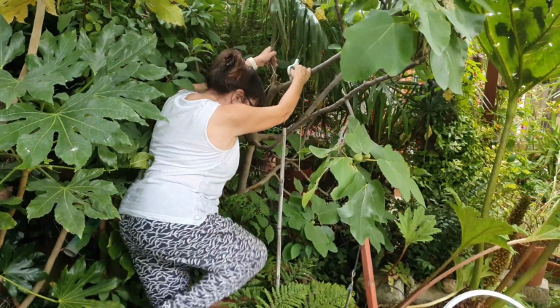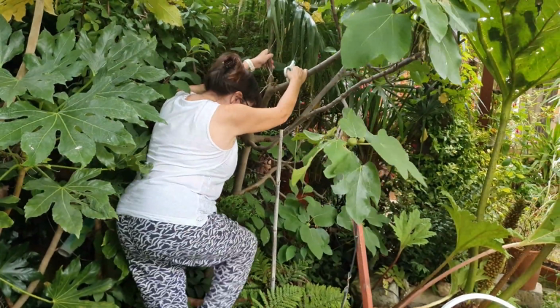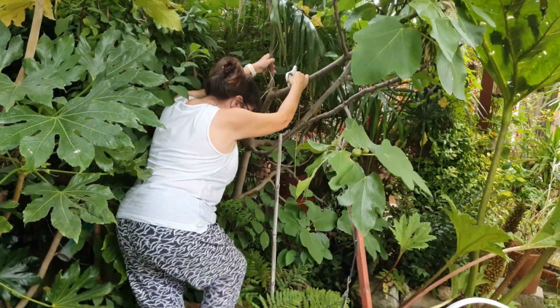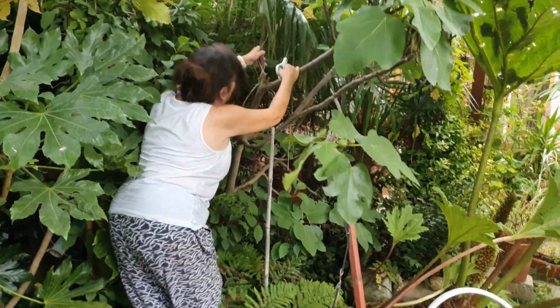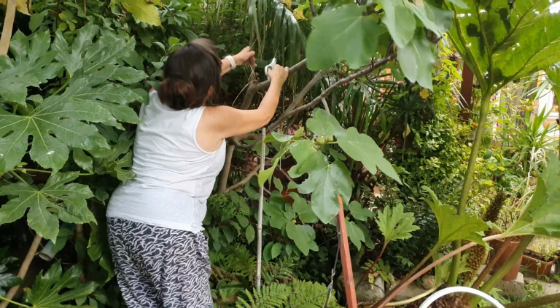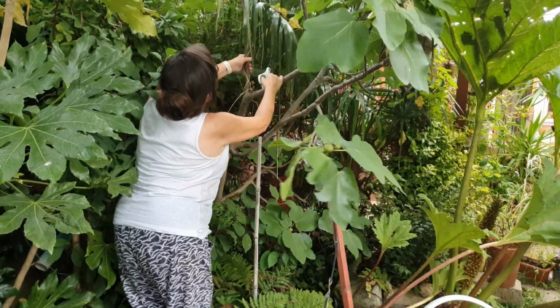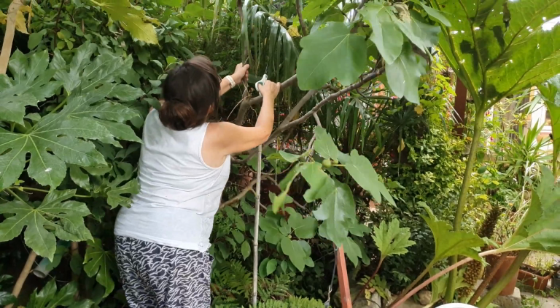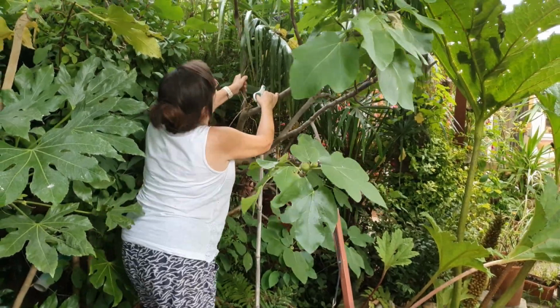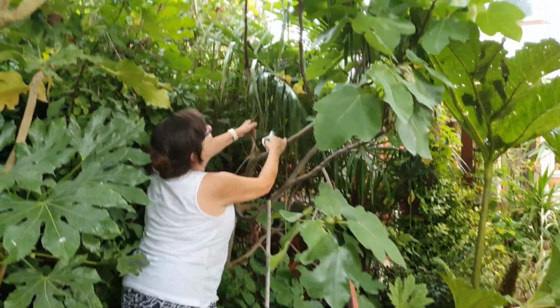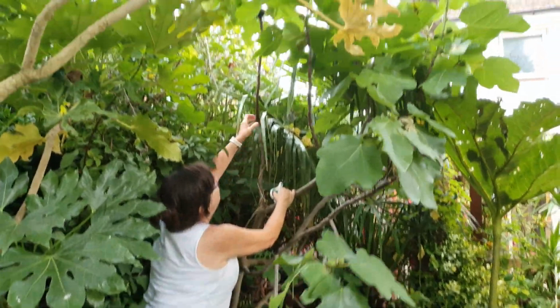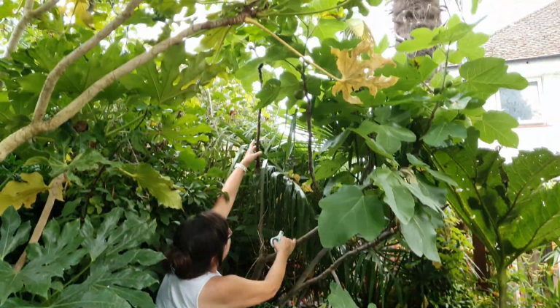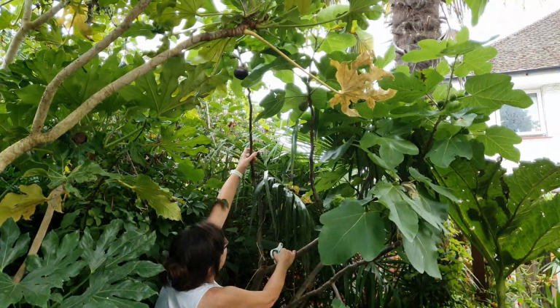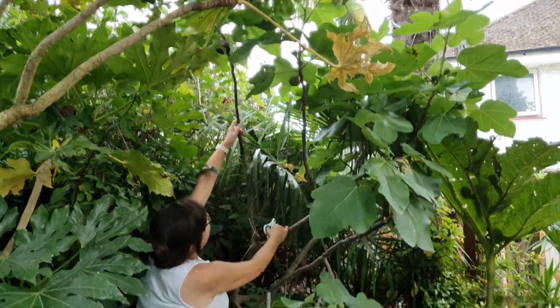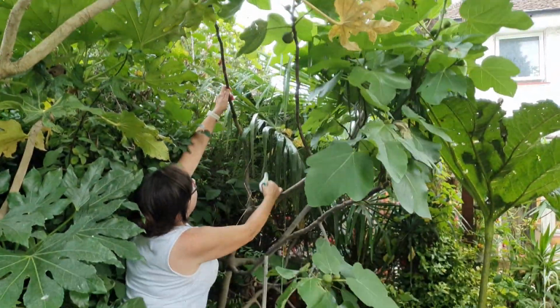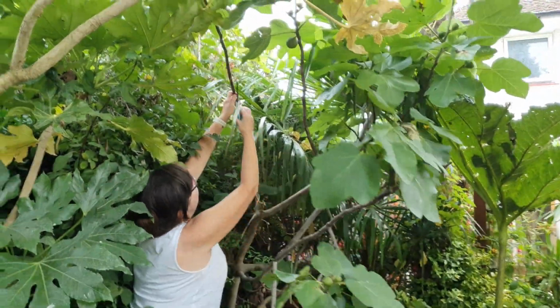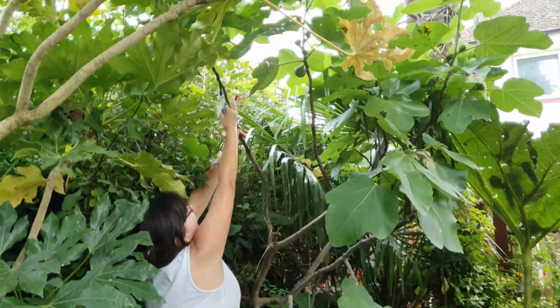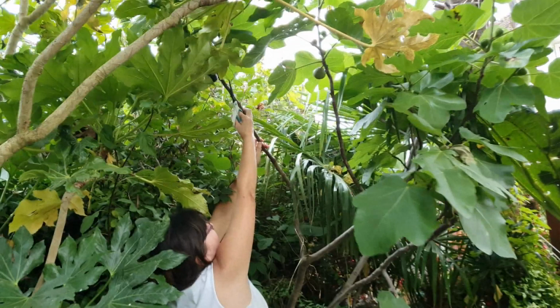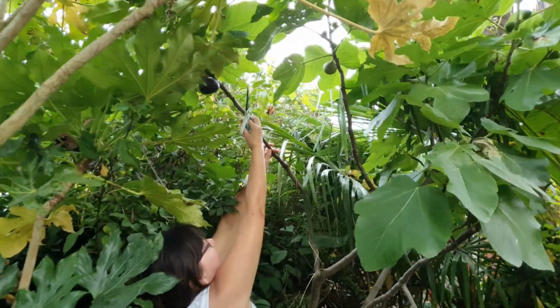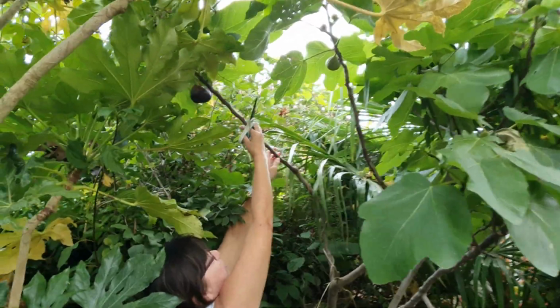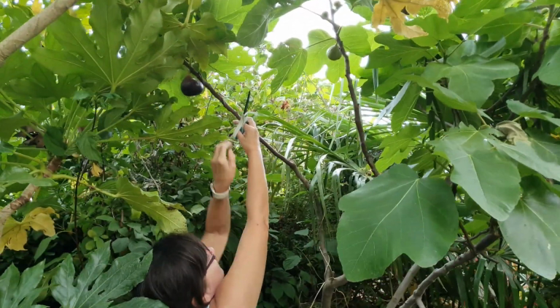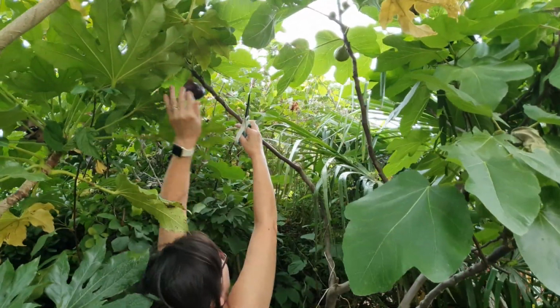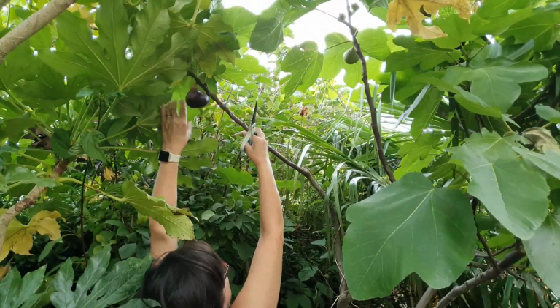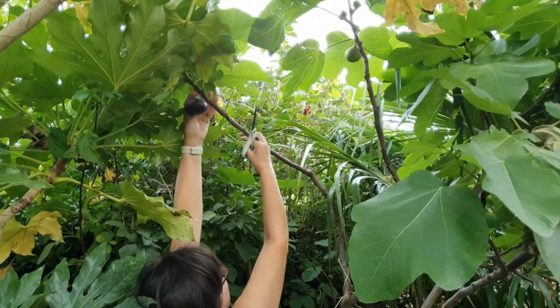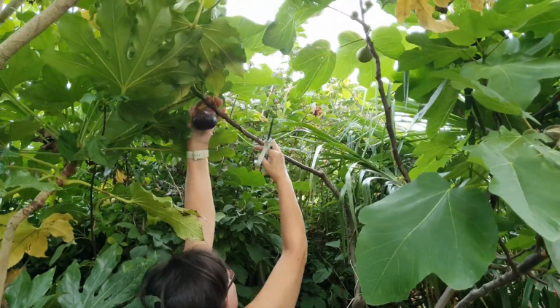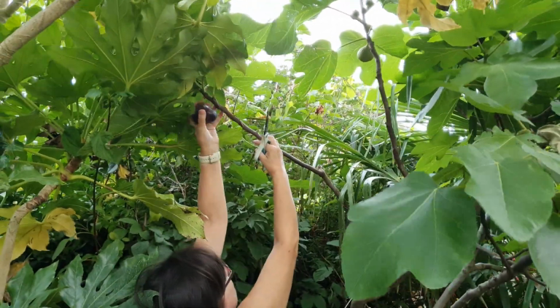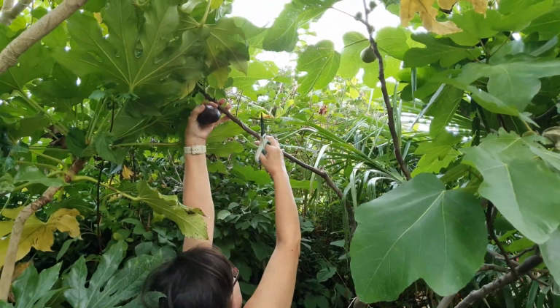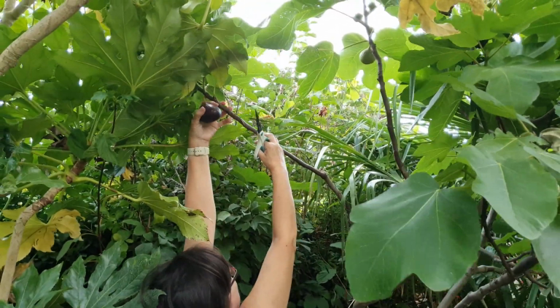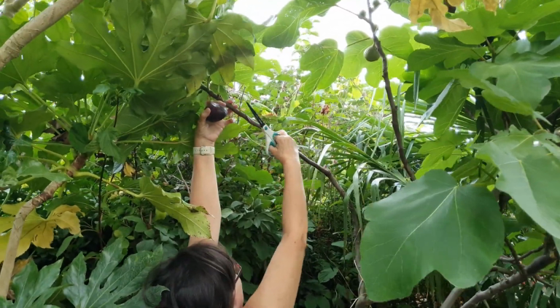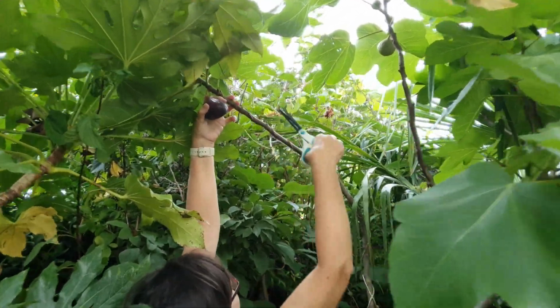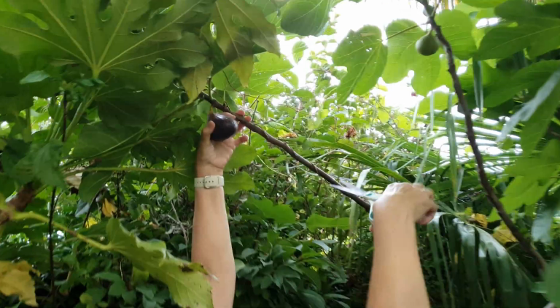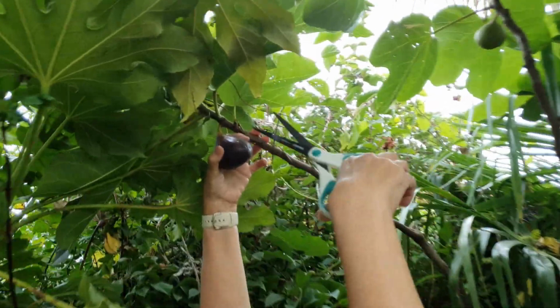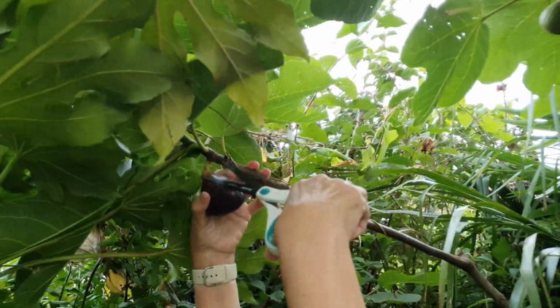Oh she's gonna get it, I reckon. Are you filming? Yeah. That thing looks the best.